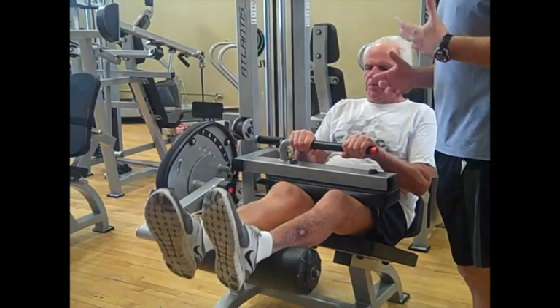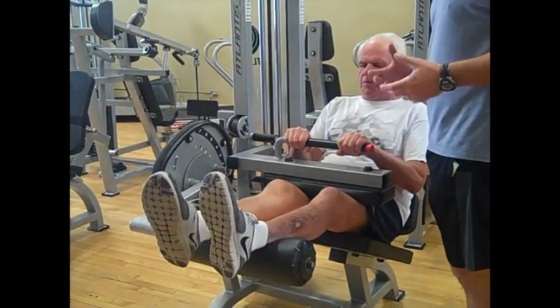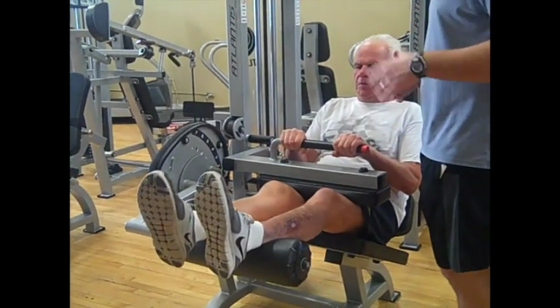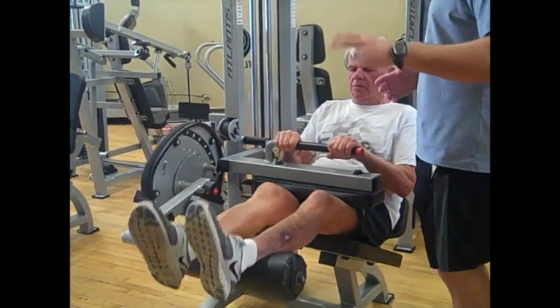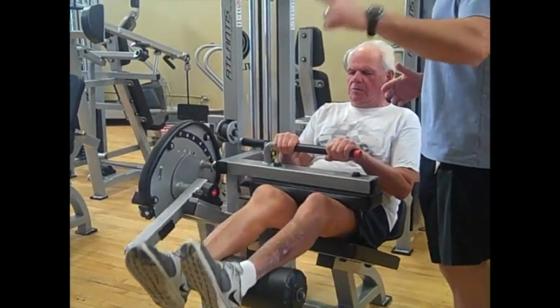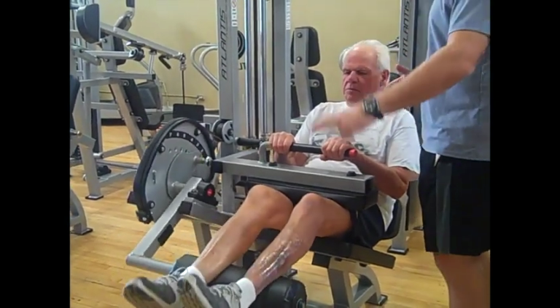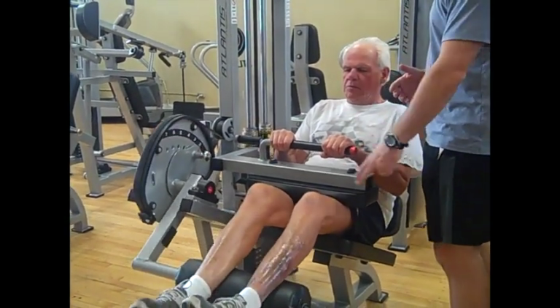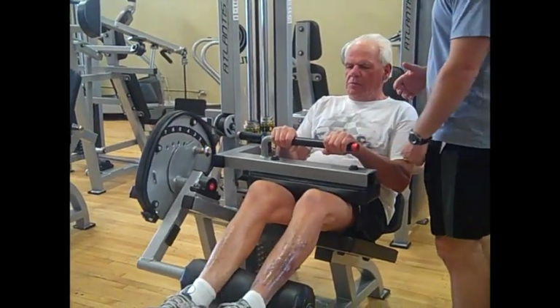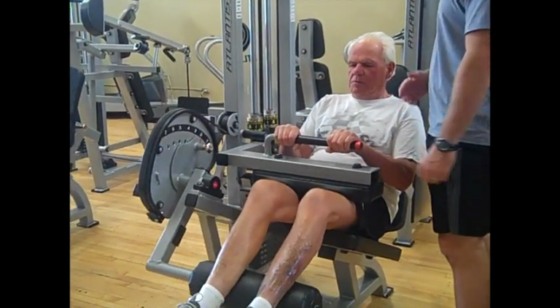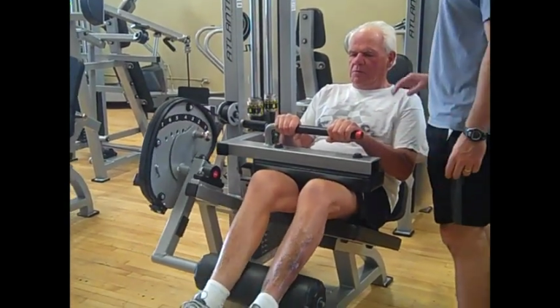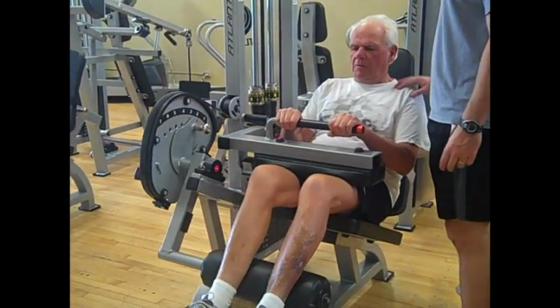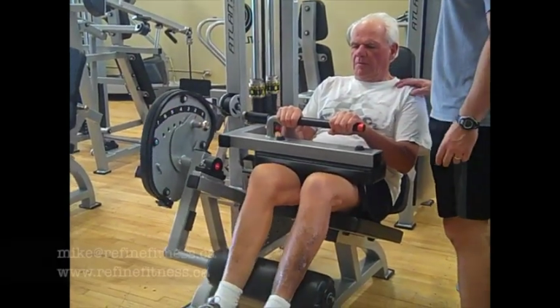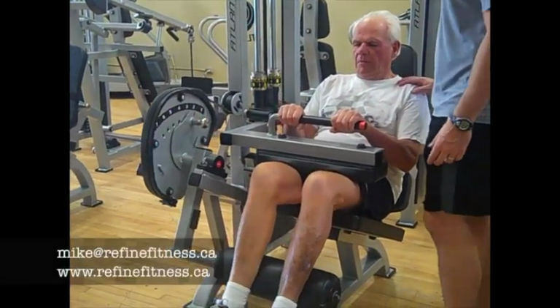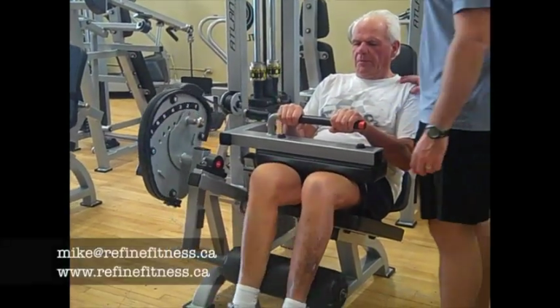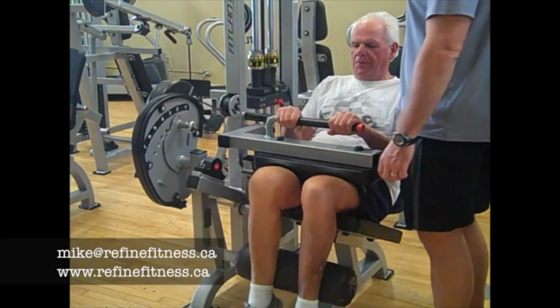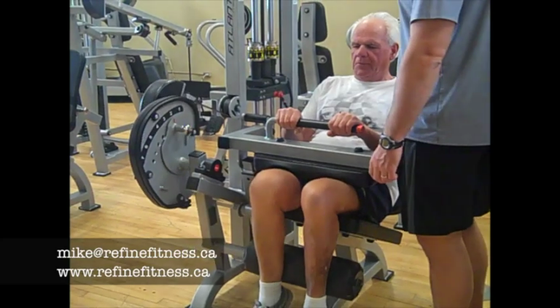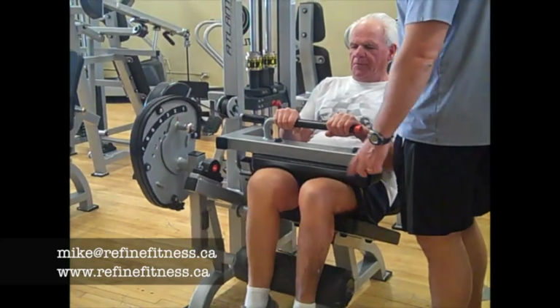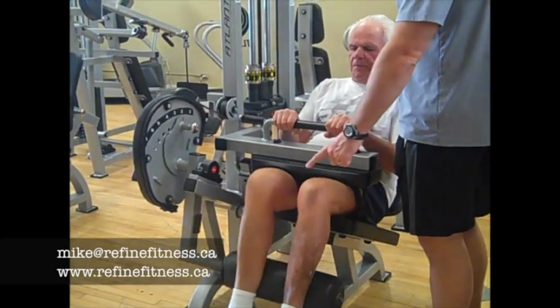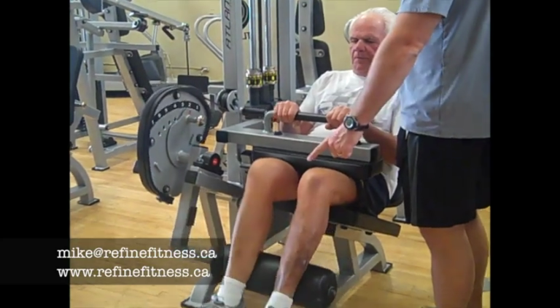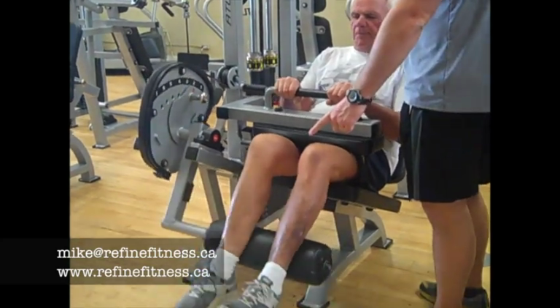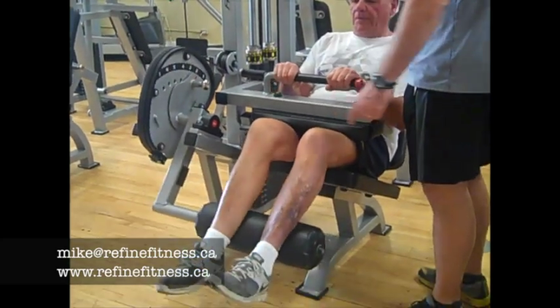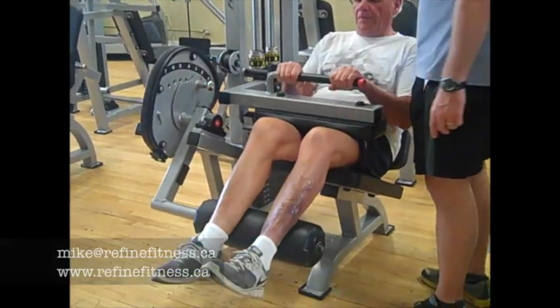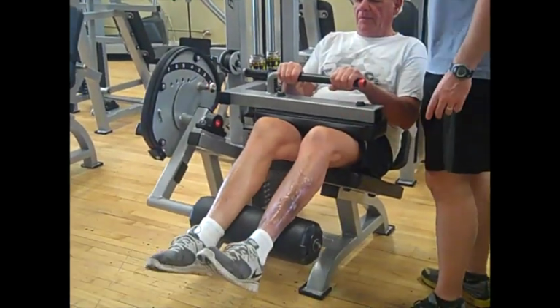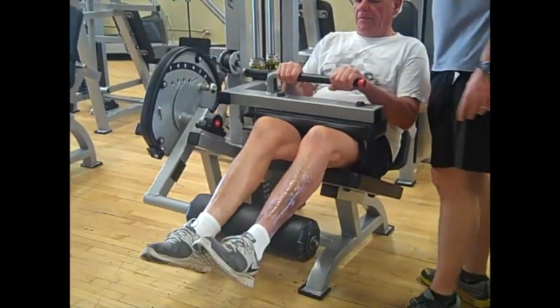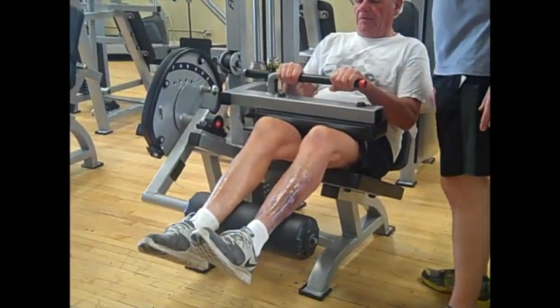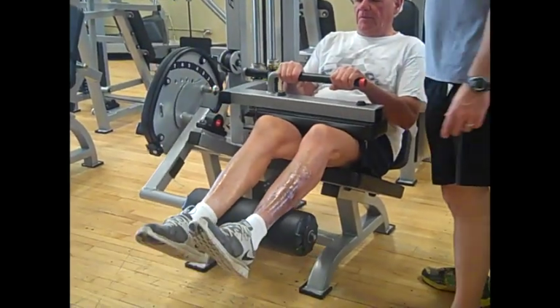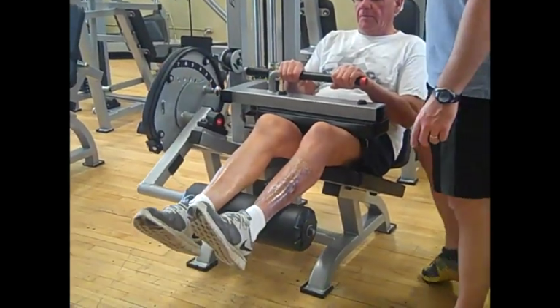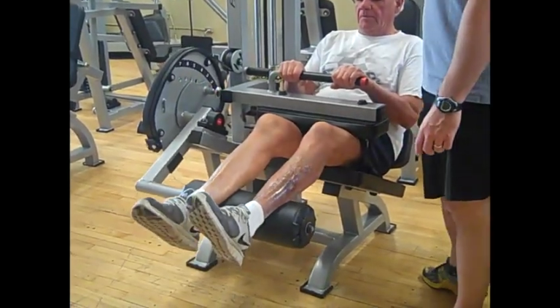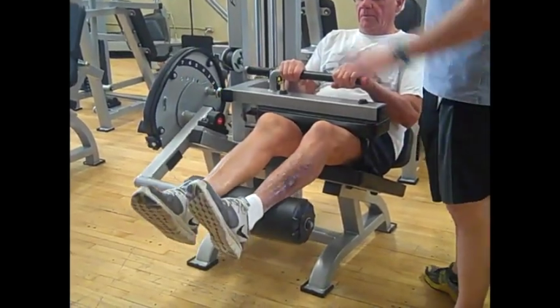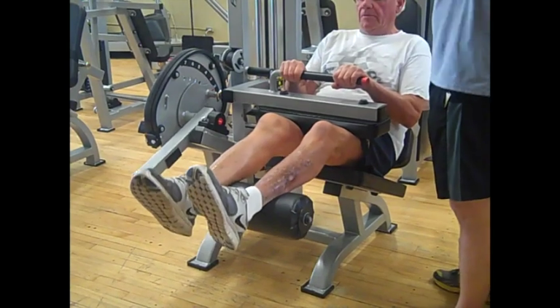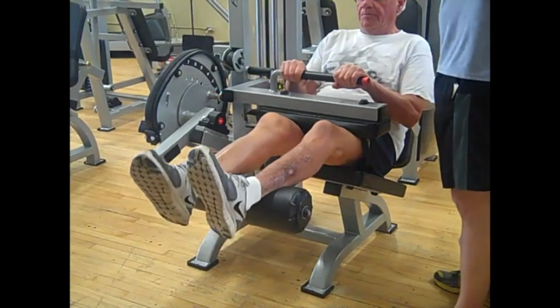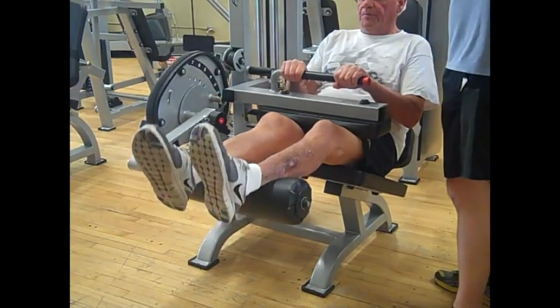To a certain extent, the slower the better. We normally suggest about a 2-4 count — so about 2 seconds on the way down and 4 seconds on the way up. Try and get that 2-4 count. David's going a bit slower than most would, but he's in pretty good shape. If you go too slow, you are going to find it's a lot more difficult than it needs to be.